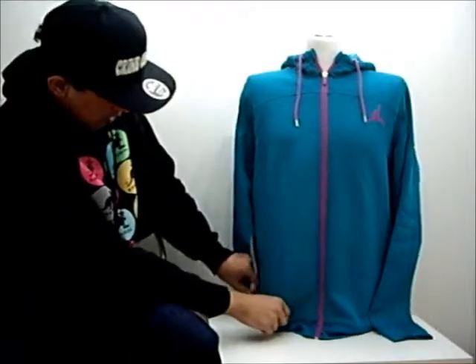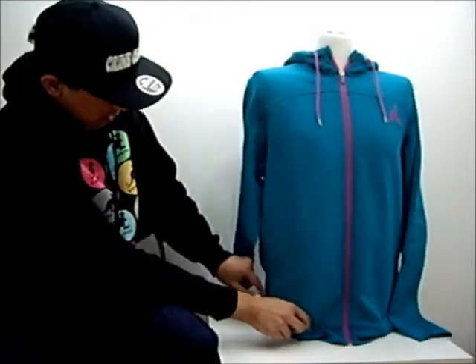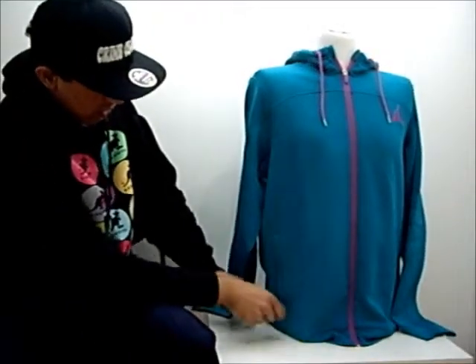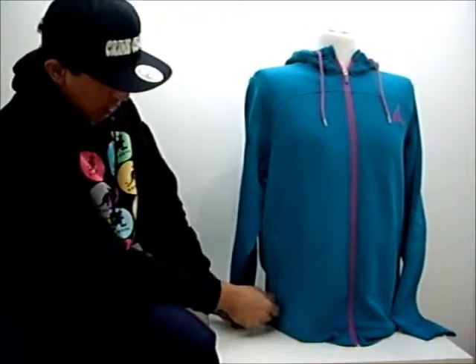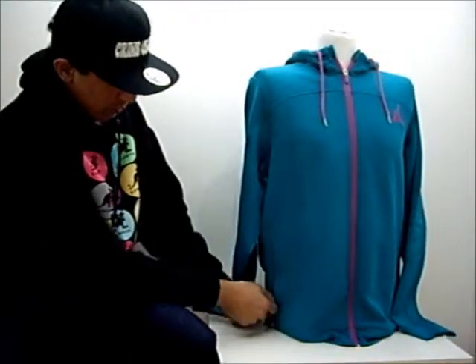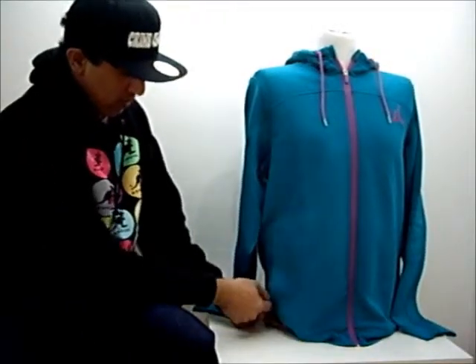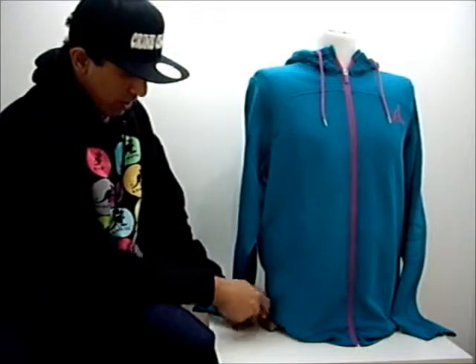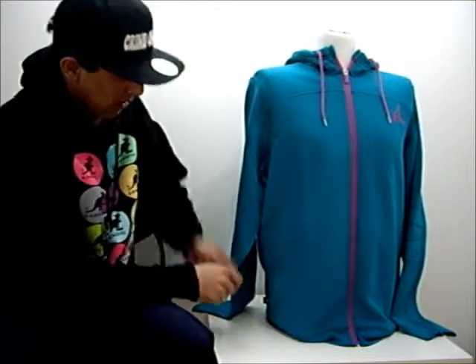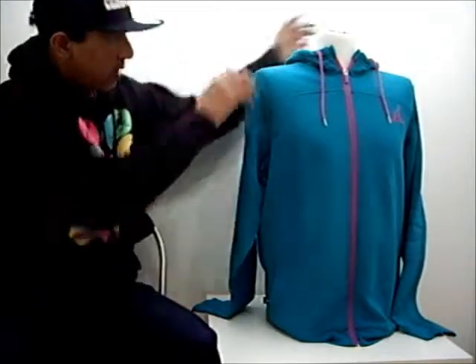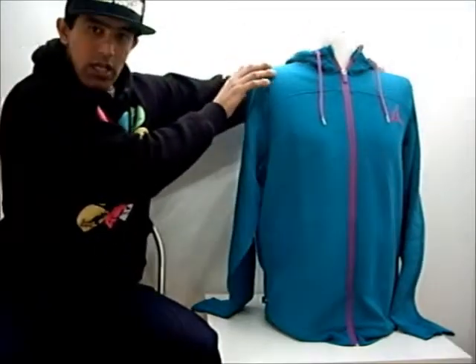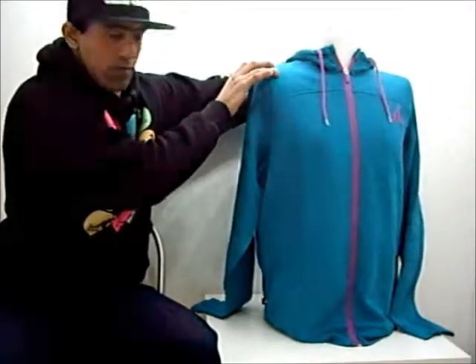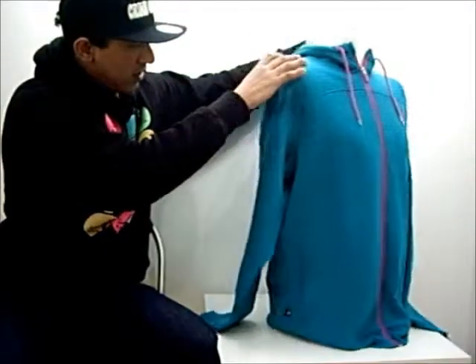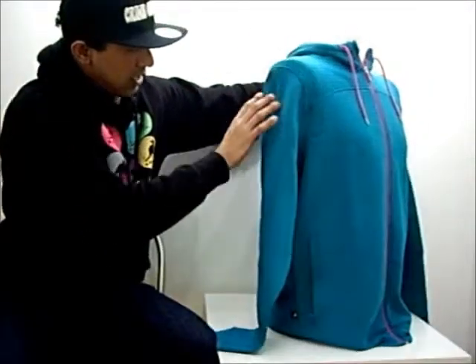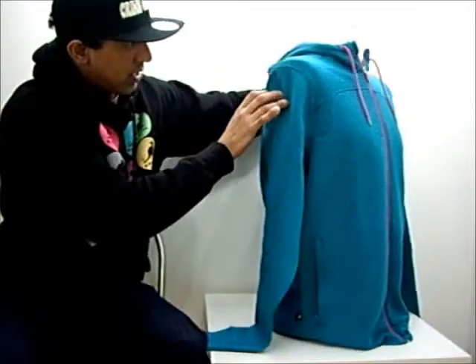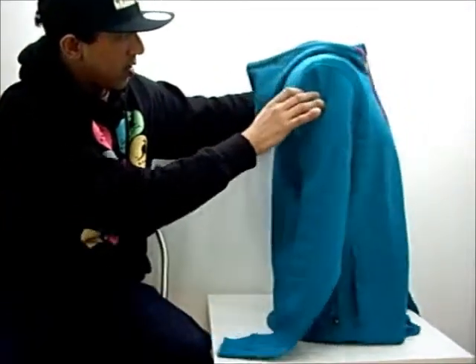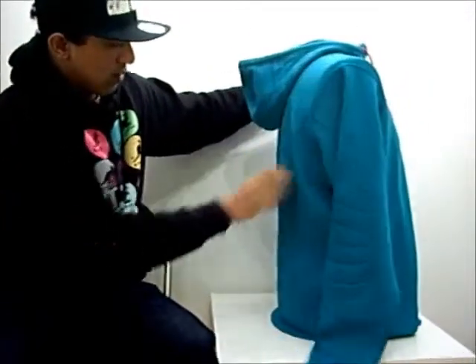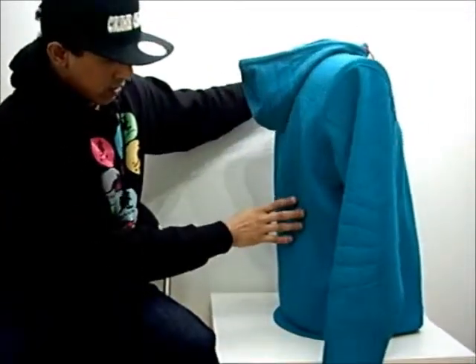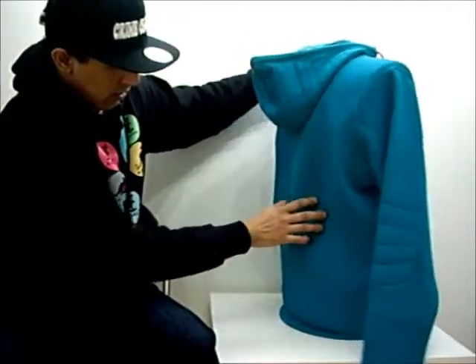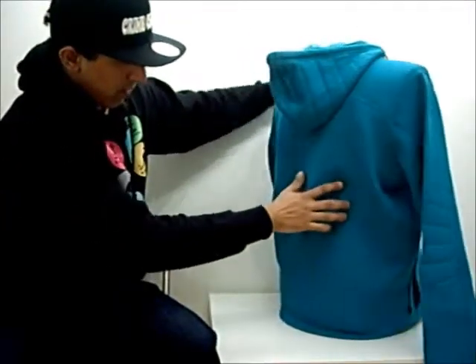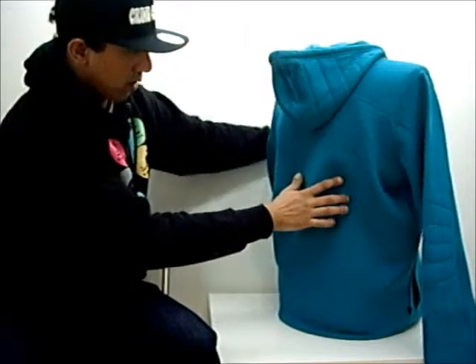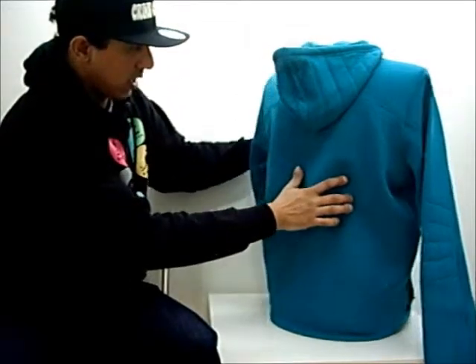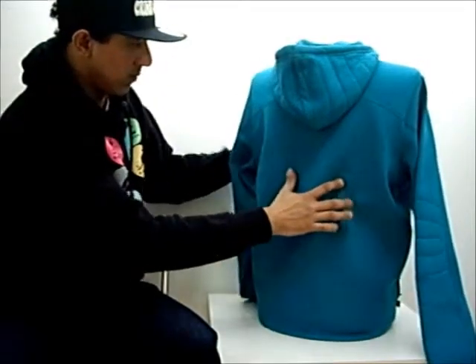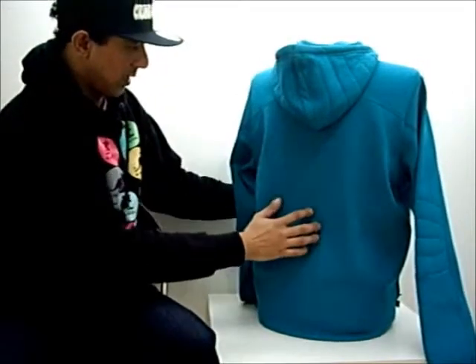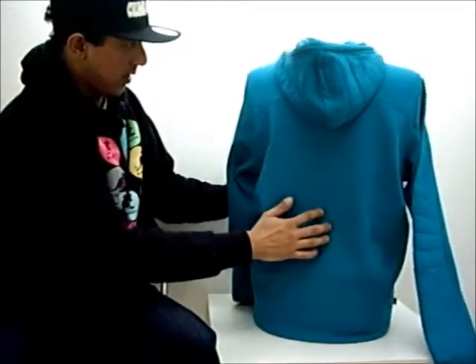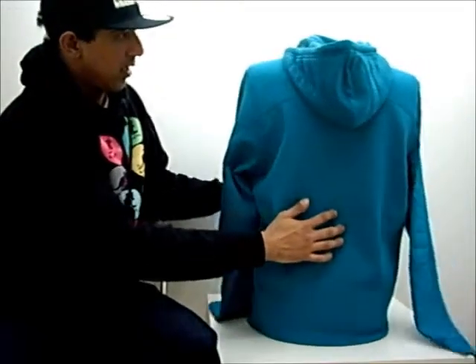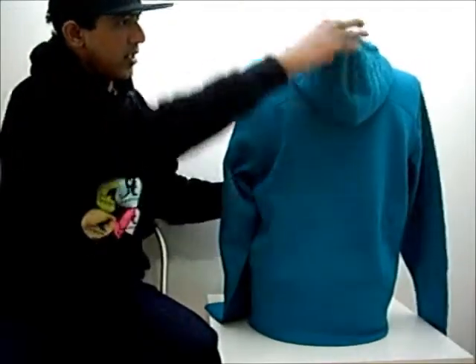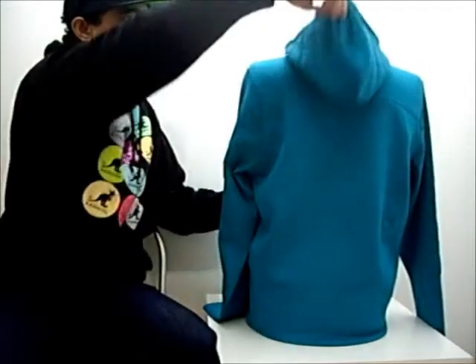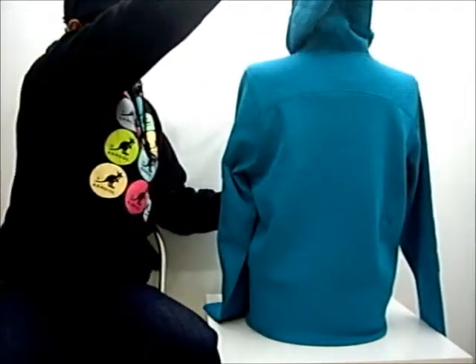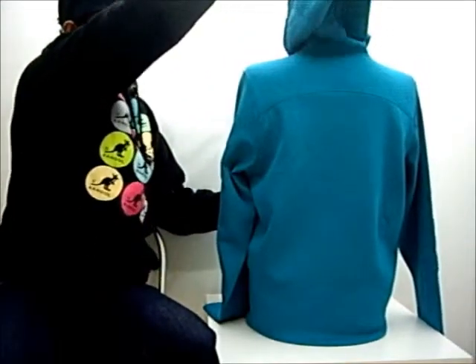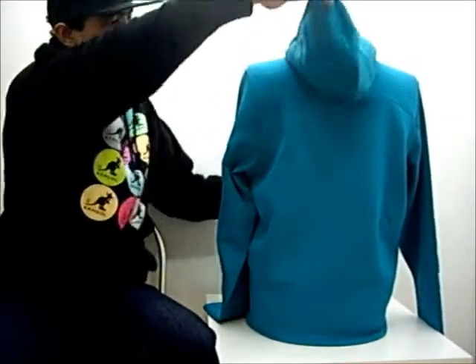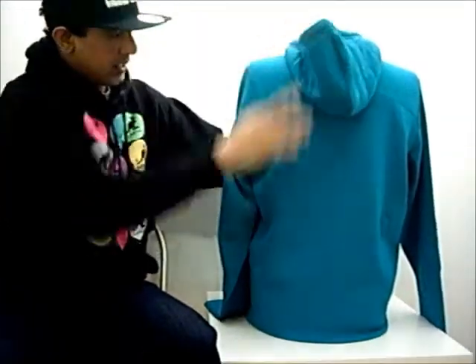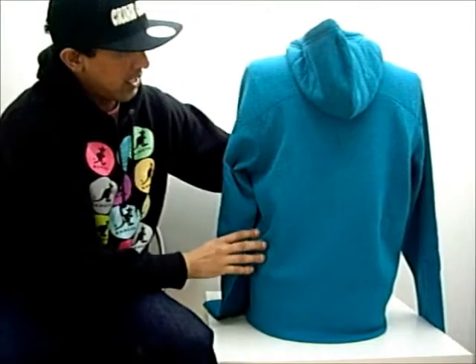The pockets — two external pockets which are zip pockets. I'm going to turn this around so you guys get a better 360 degree view of the item. There's the hoodie, just raise that.